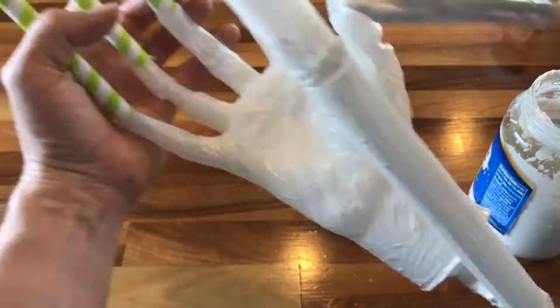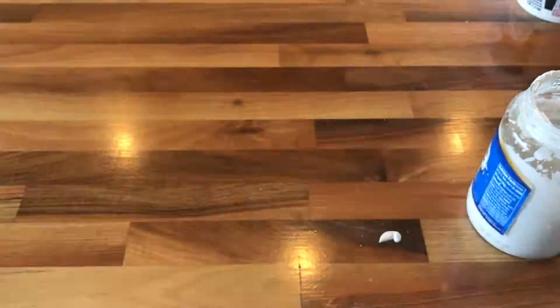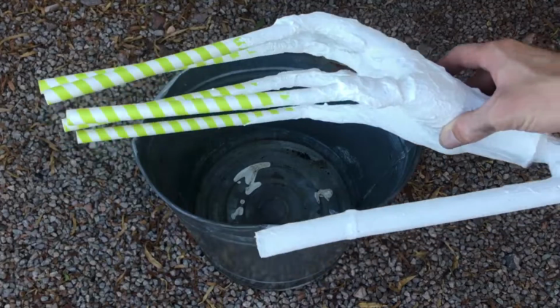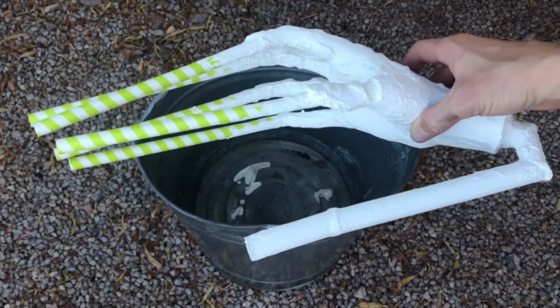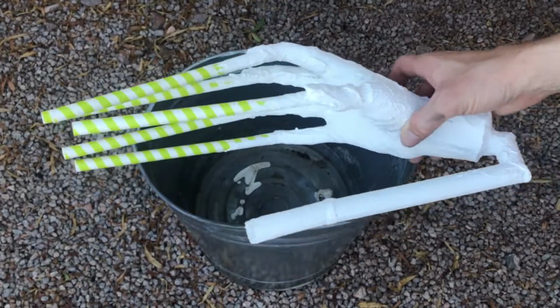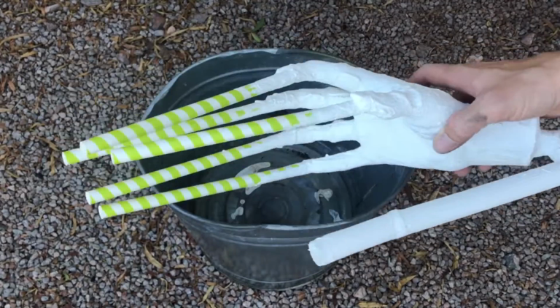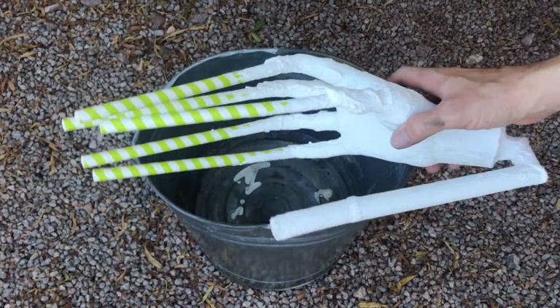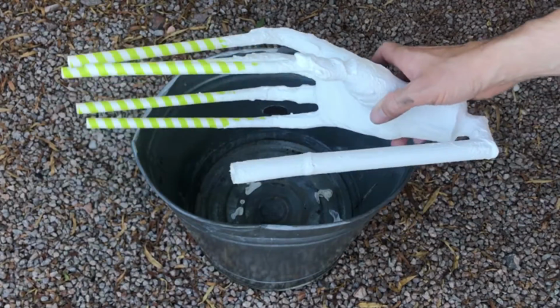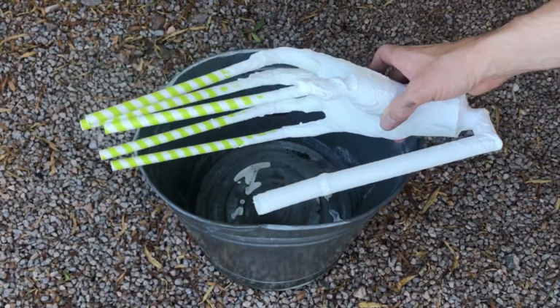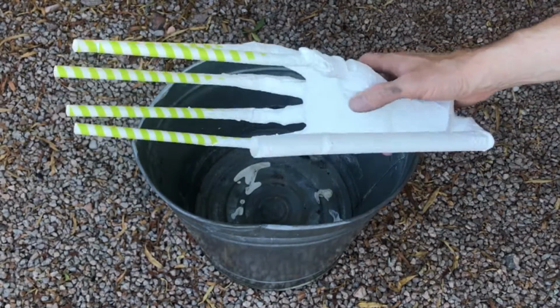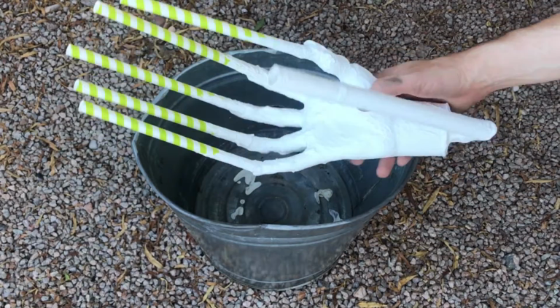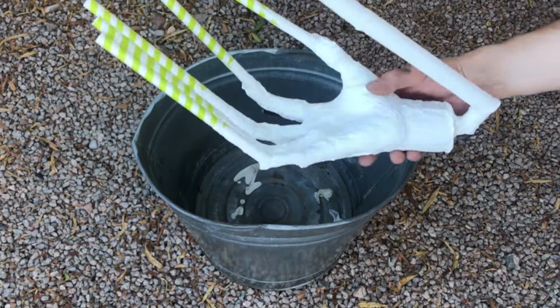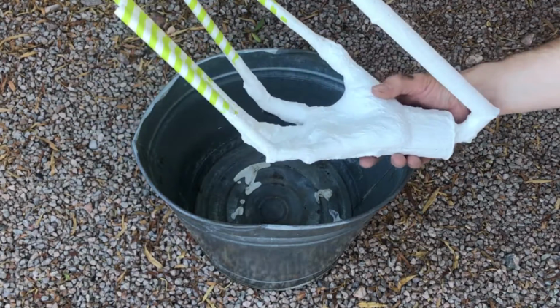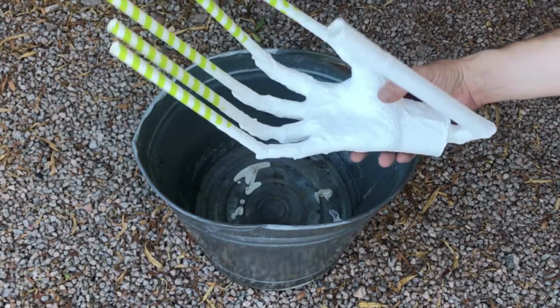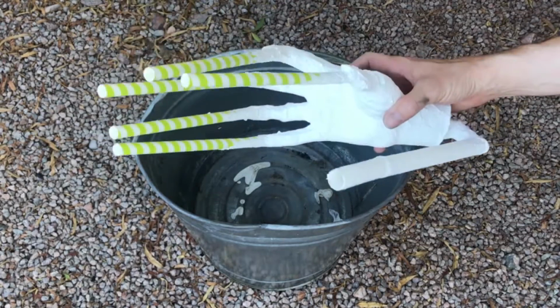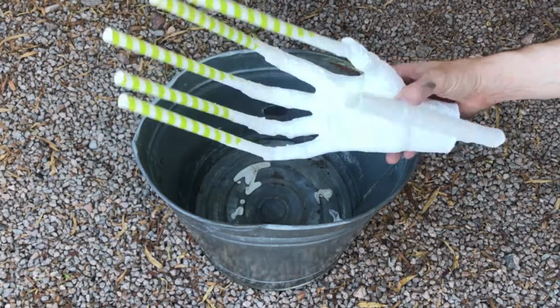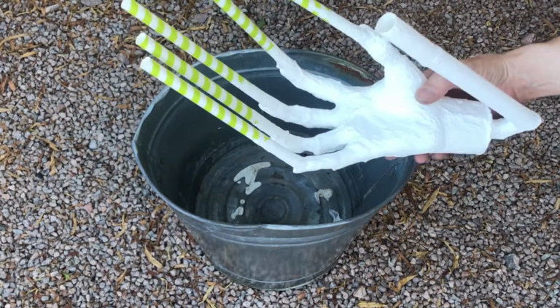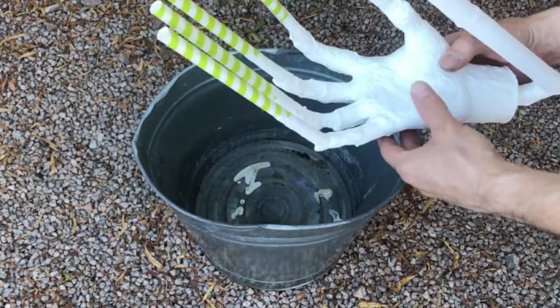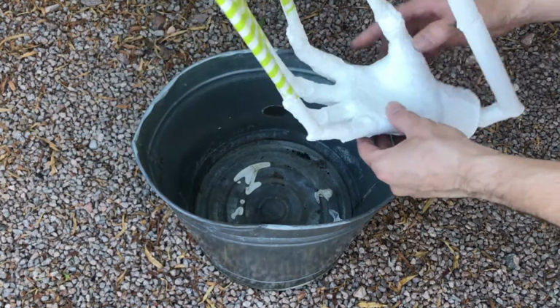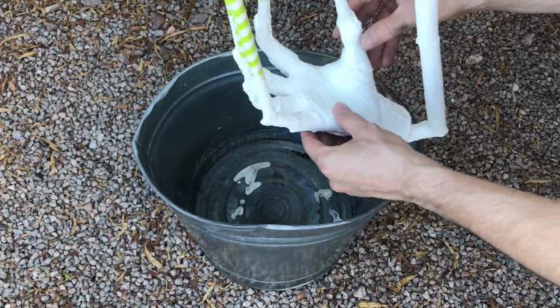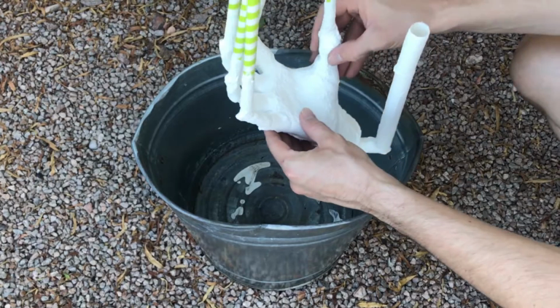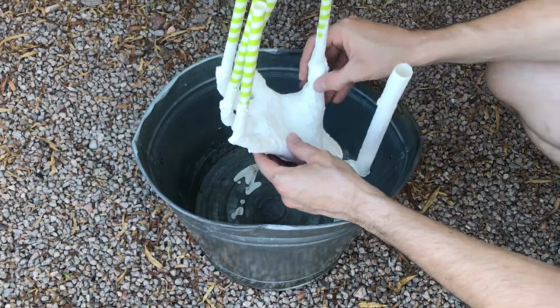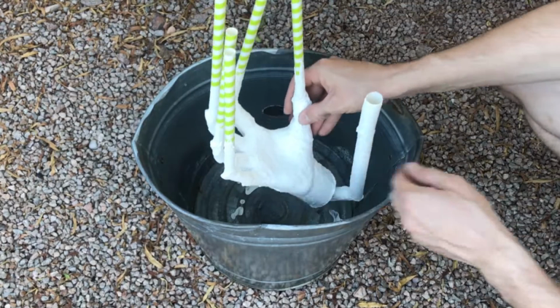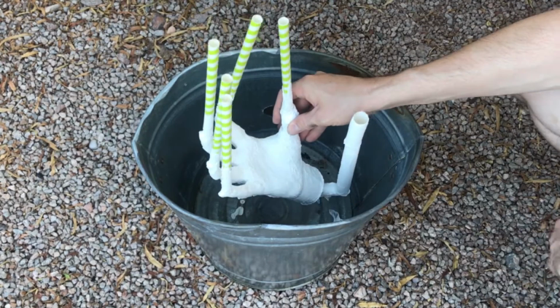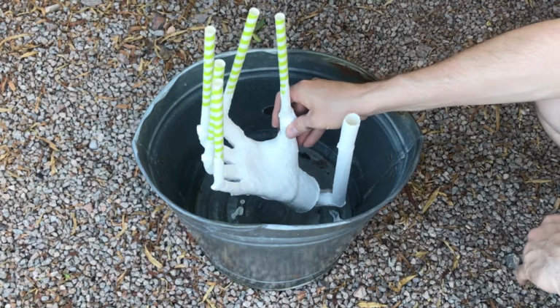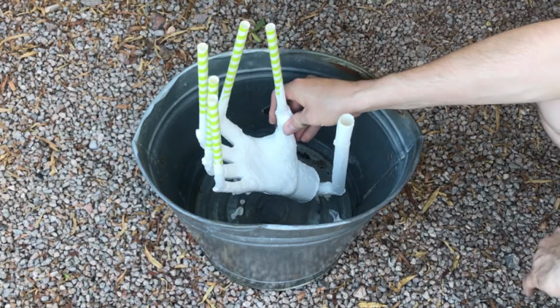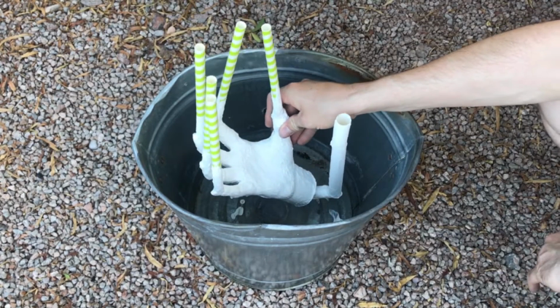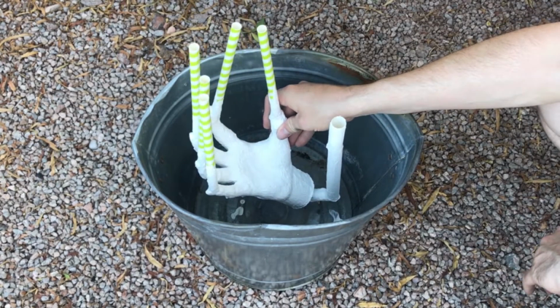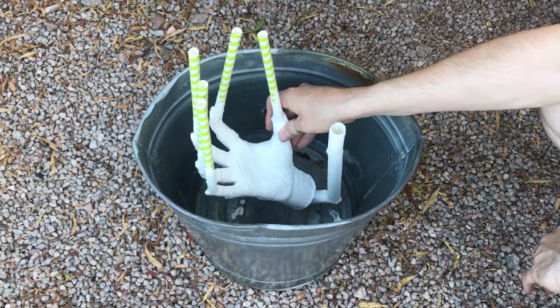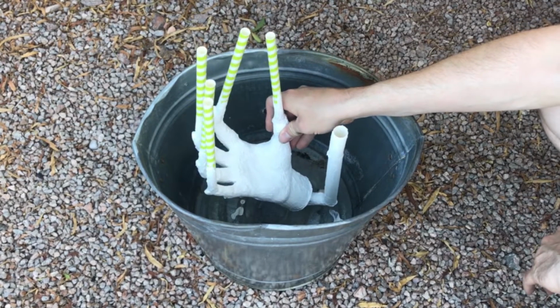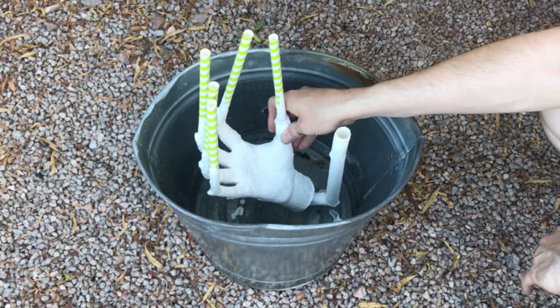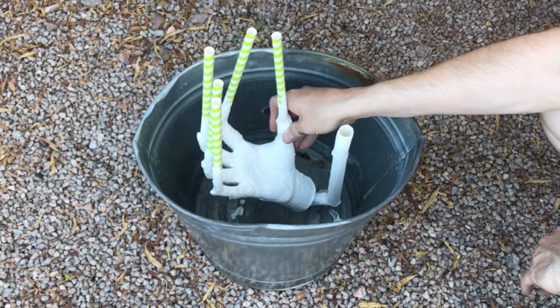Once the joint compound is dry, I will bury the mold in sand mixed with sodium silicate. The sodium silicate will hold the sand together and prevent it from collapsing into the mold during the pour.